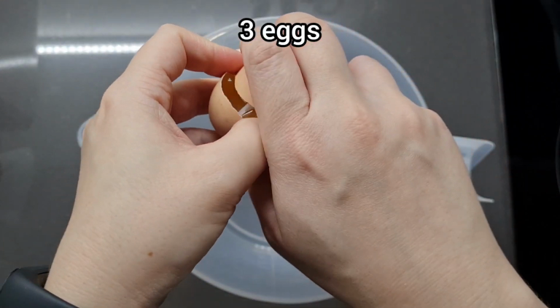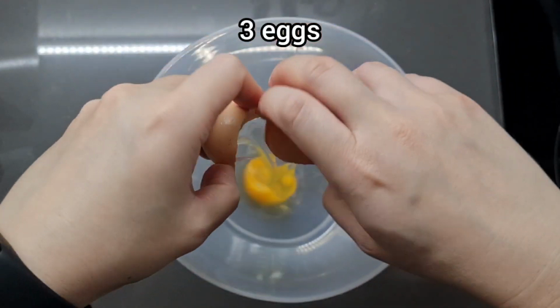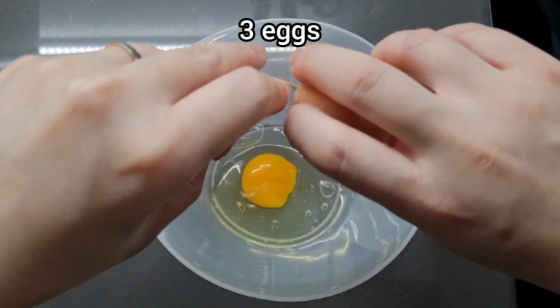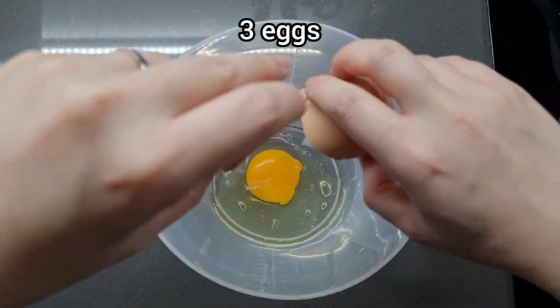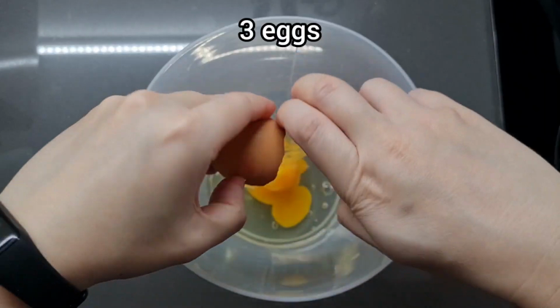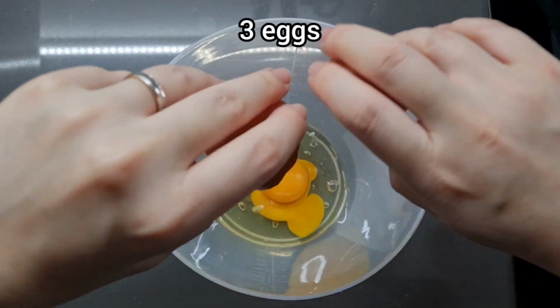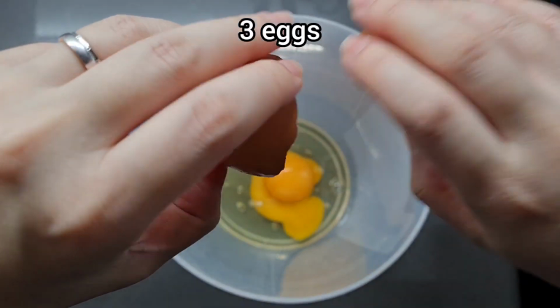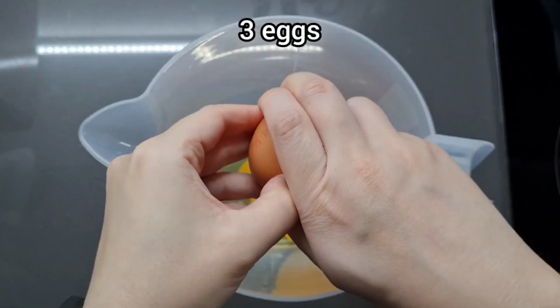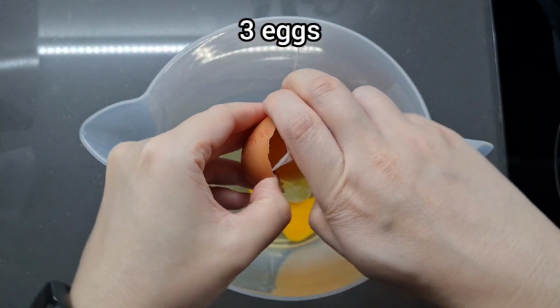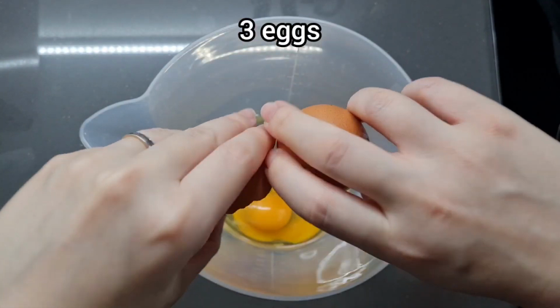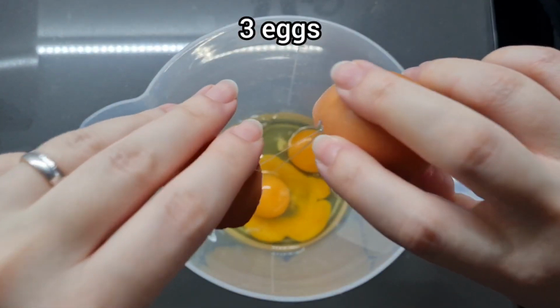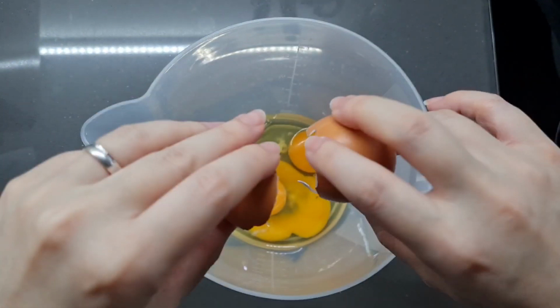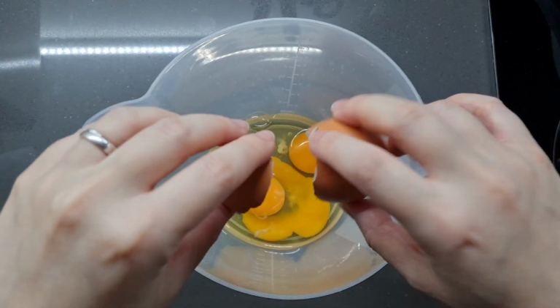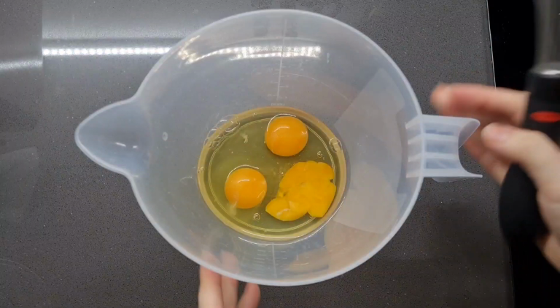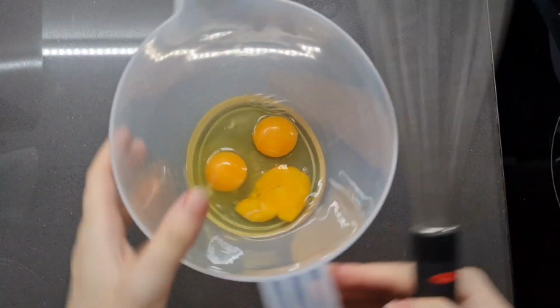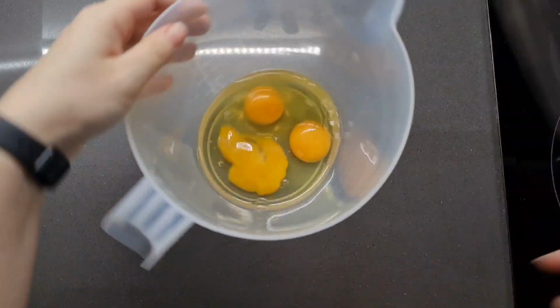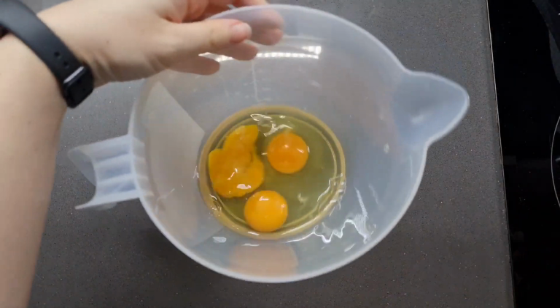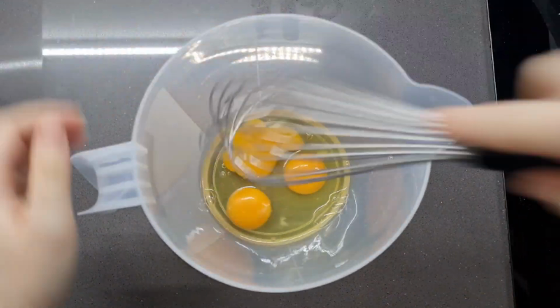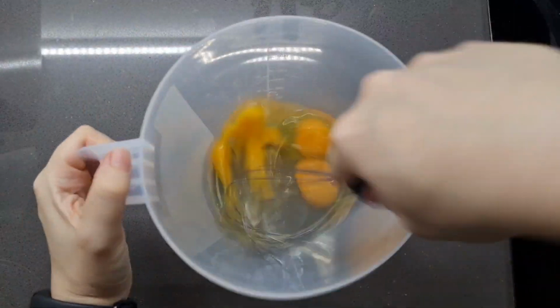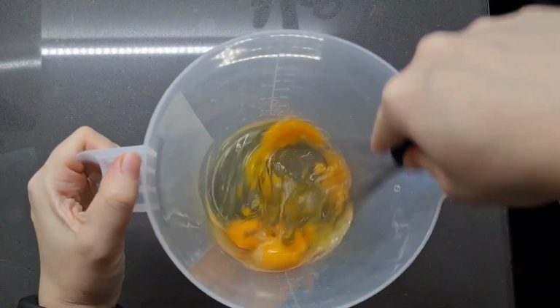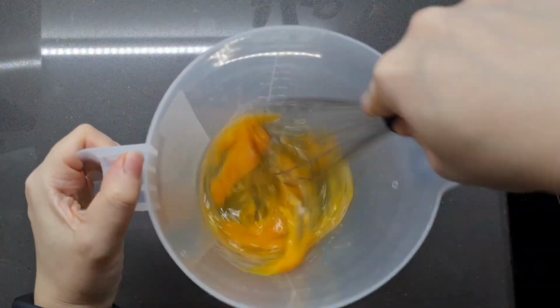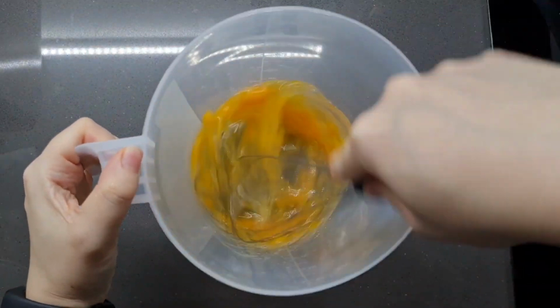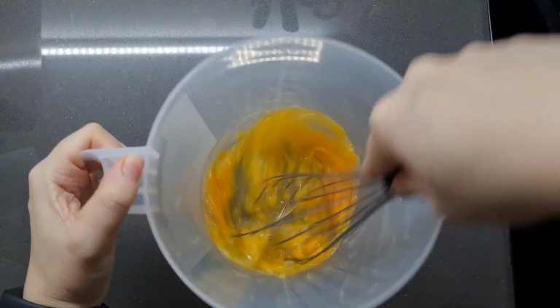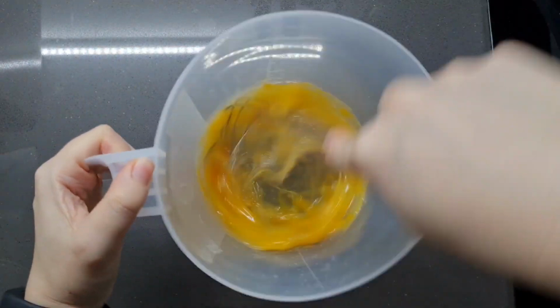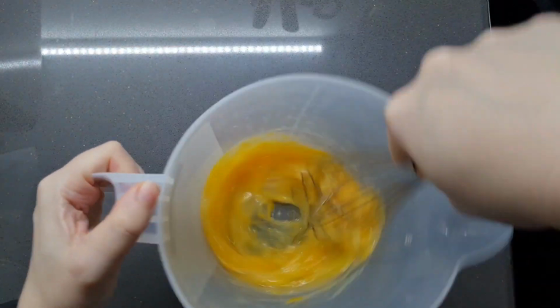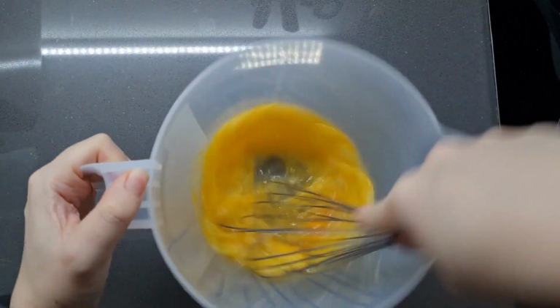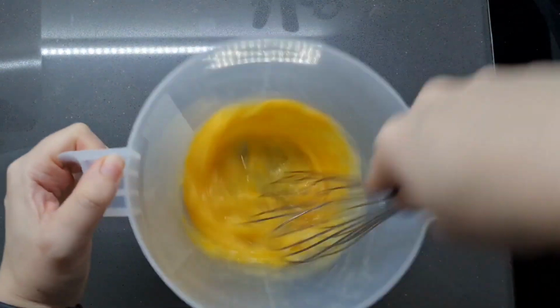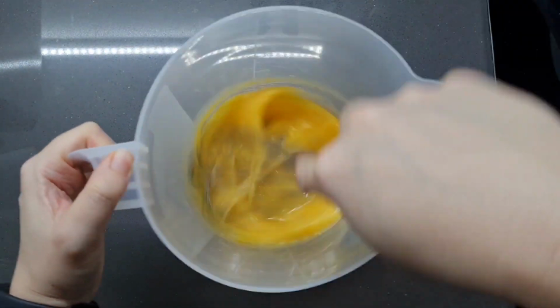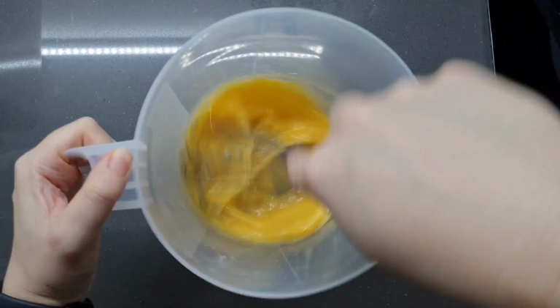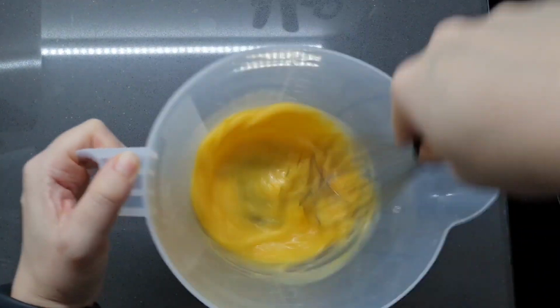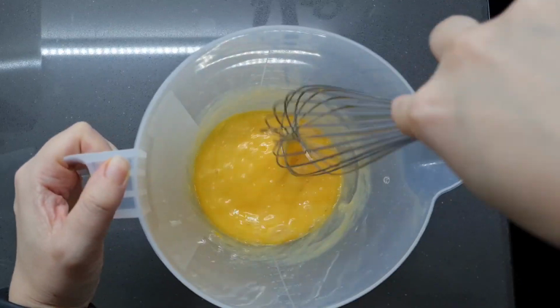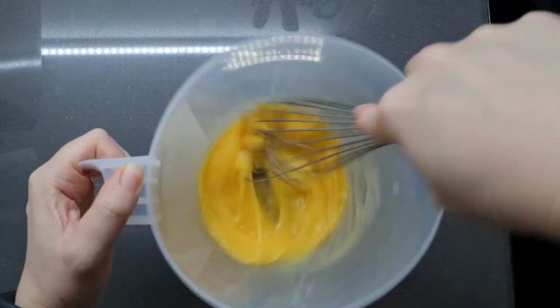We're going to crack three eggs into a big pouring jug and give them a good whisk up. This batter is really easy to make — it'll just take seconds. It's also really nice for thin waffles if you want to make Nordic style waffles.